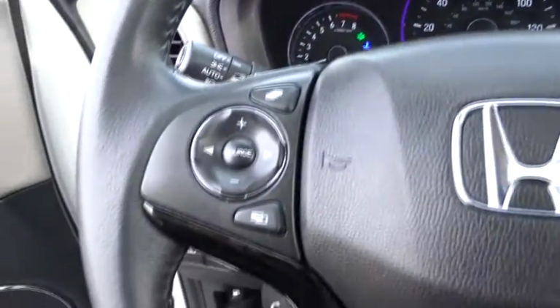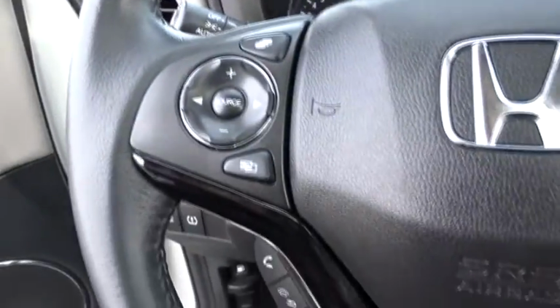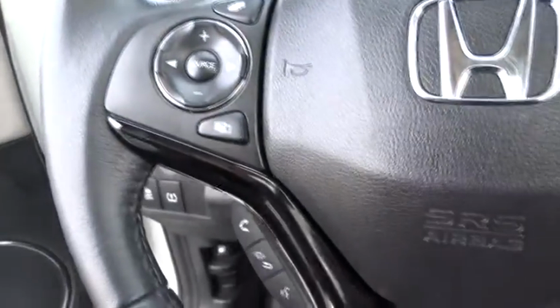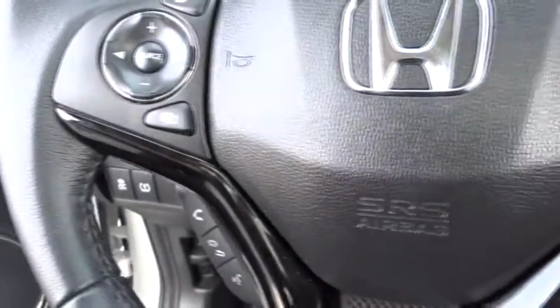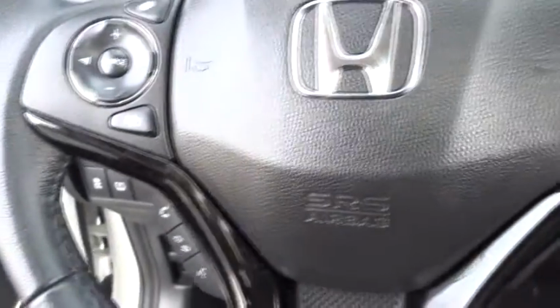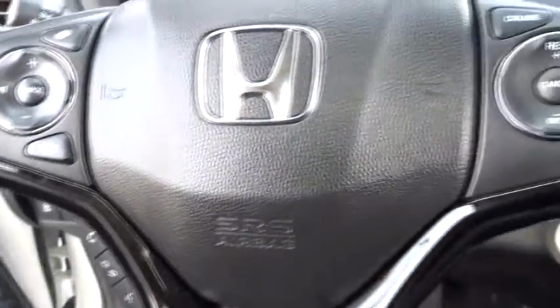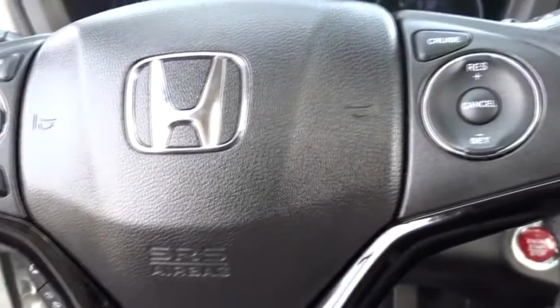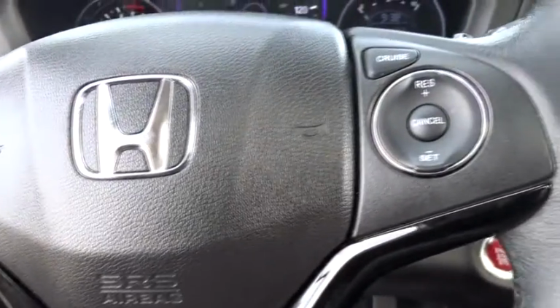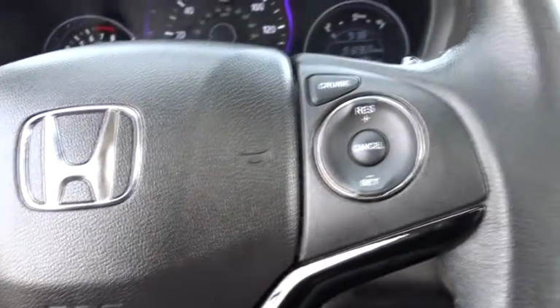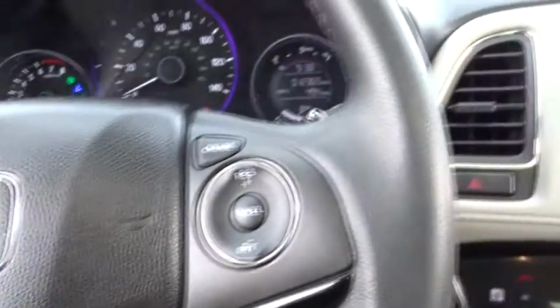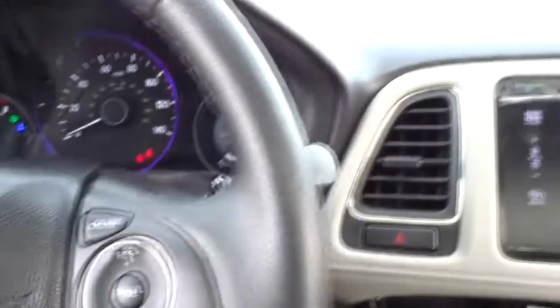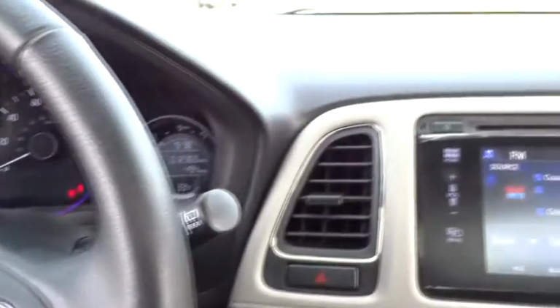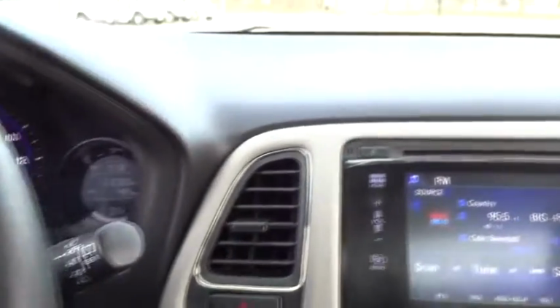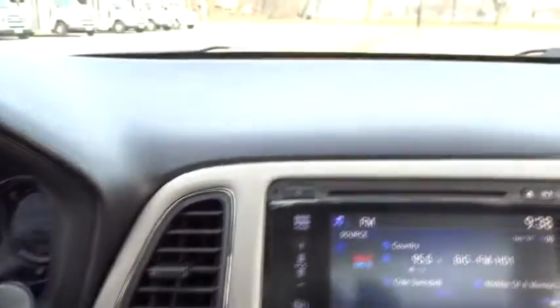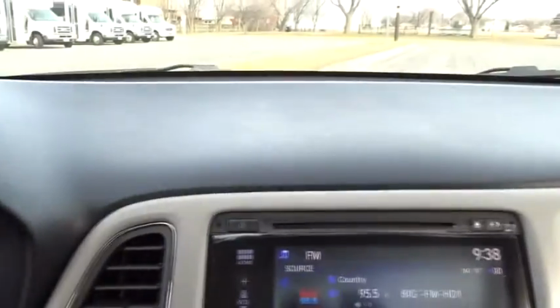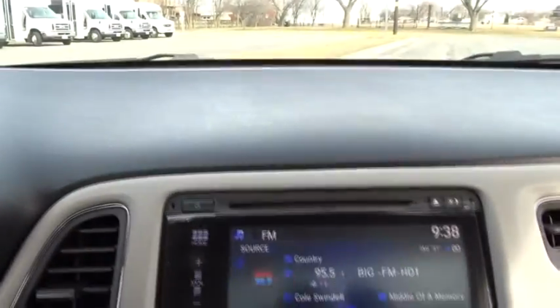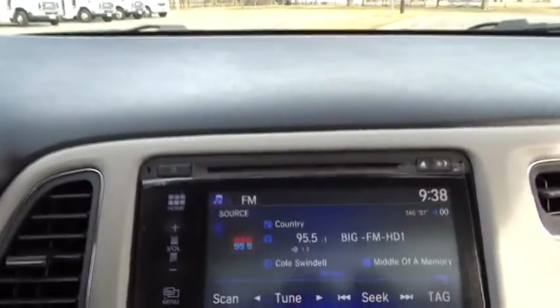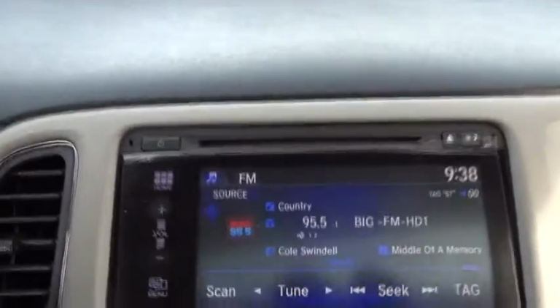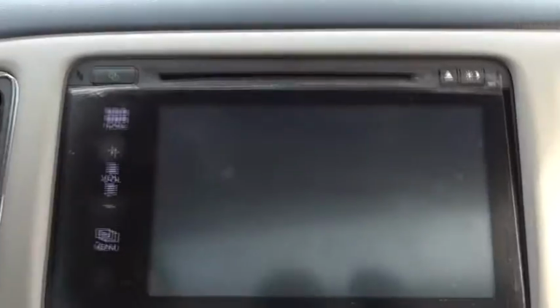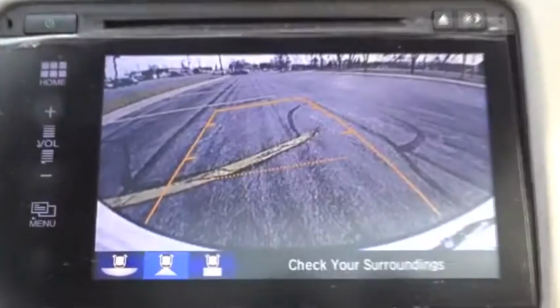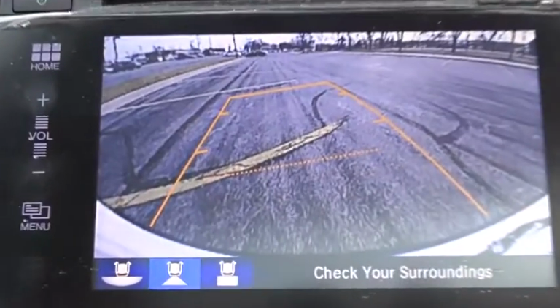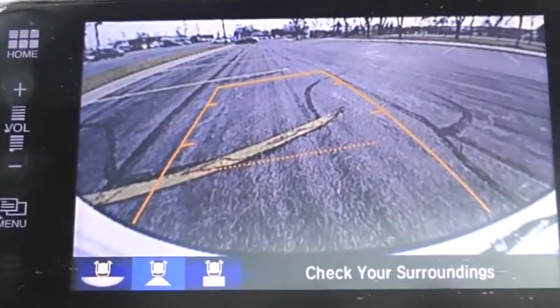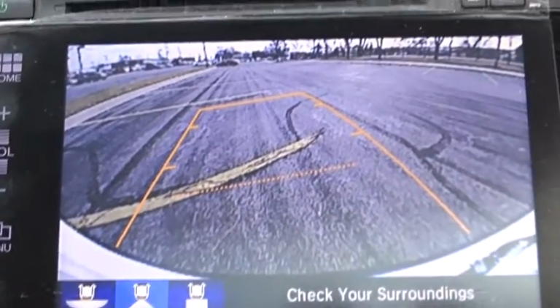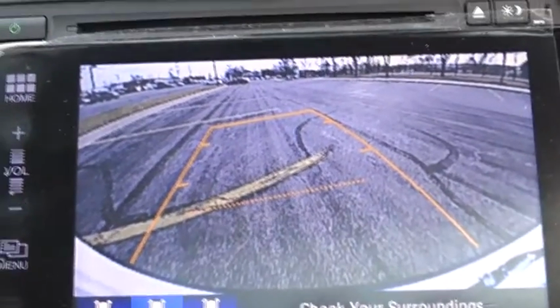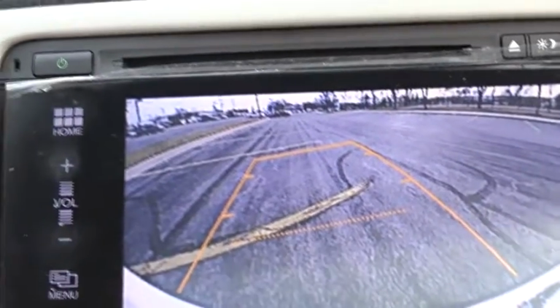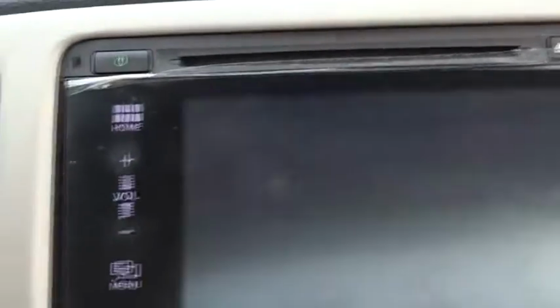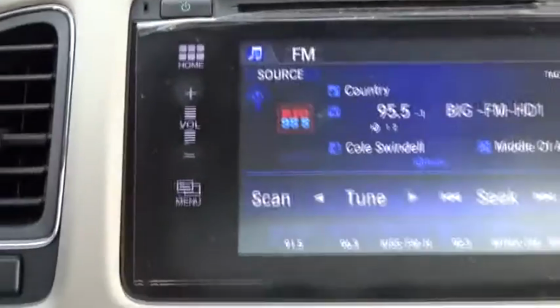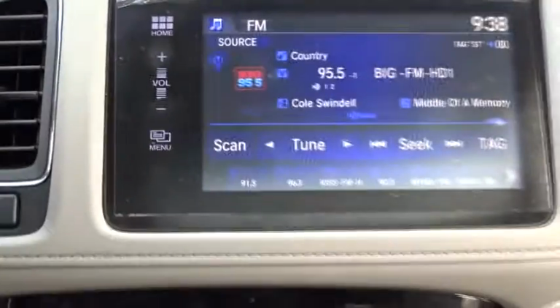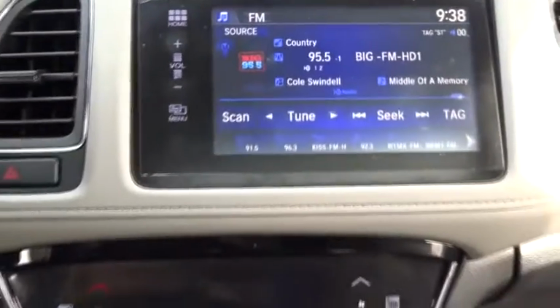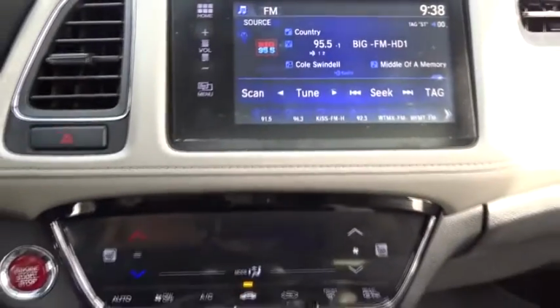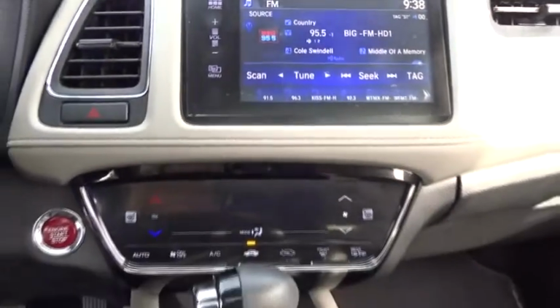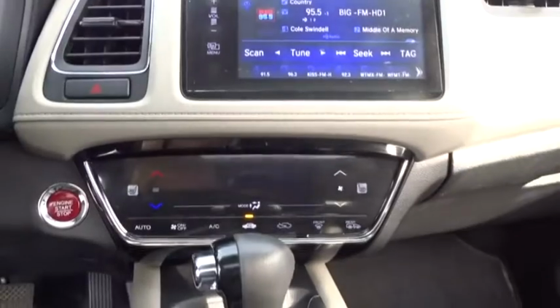Bluetooth, leather wrapped steering wheel, adjustable steering wheel, power steering, cruise control, auto dimming rear view mirror, keyless start, aluminum wheels, four-wheel disc brakes, floor mats, AM FM stereo radio.